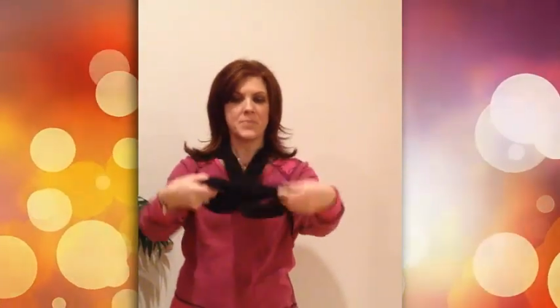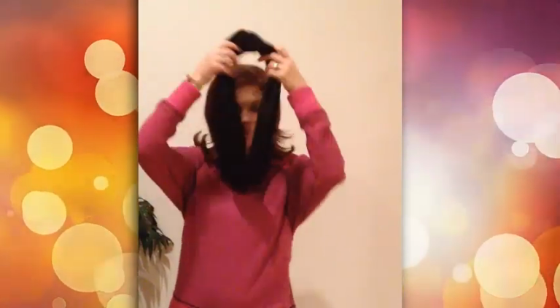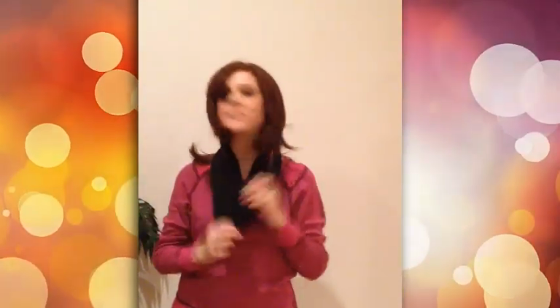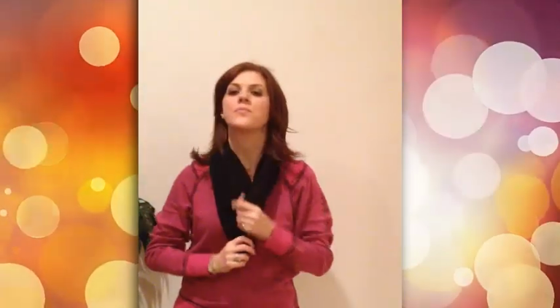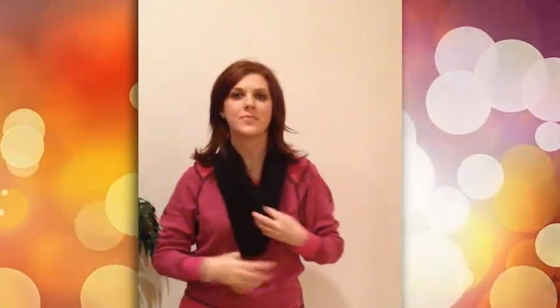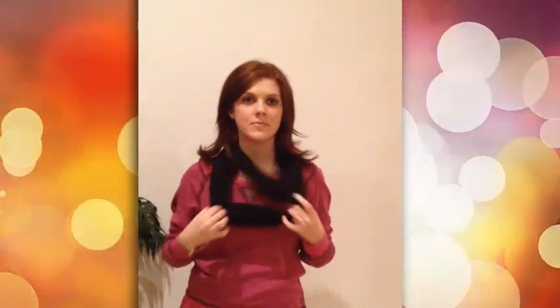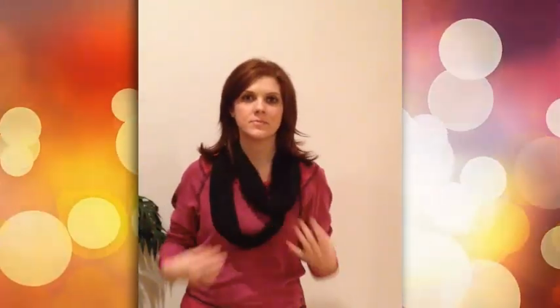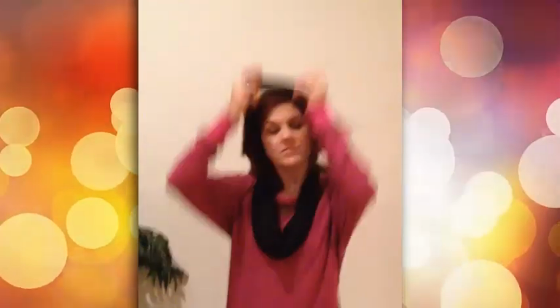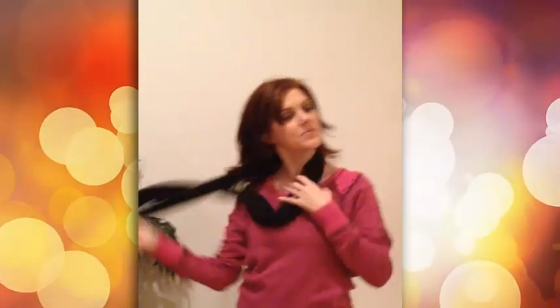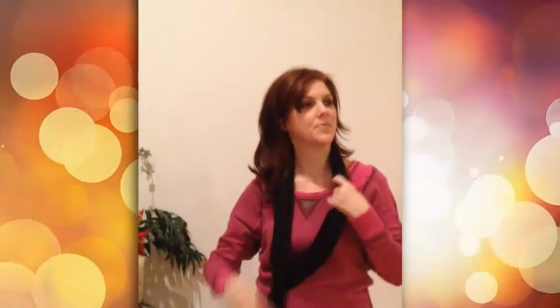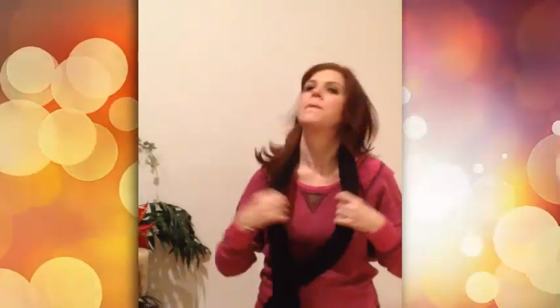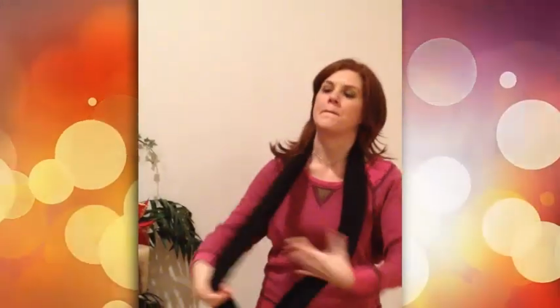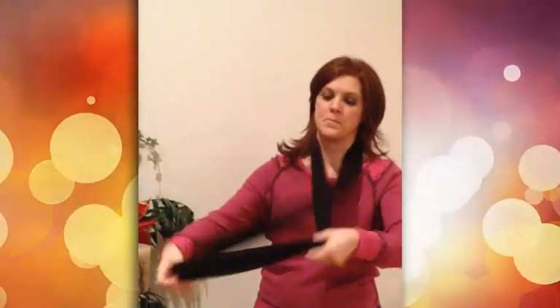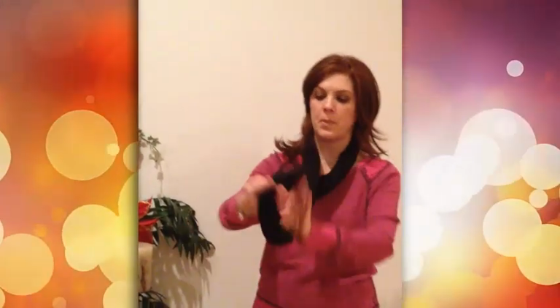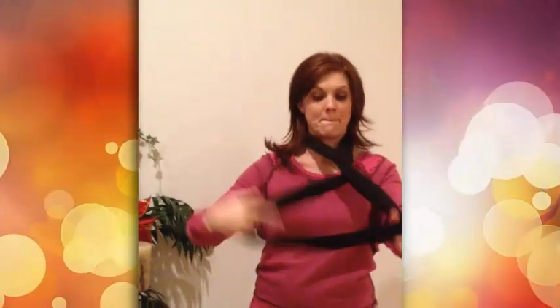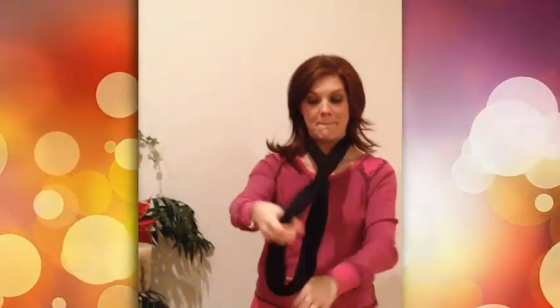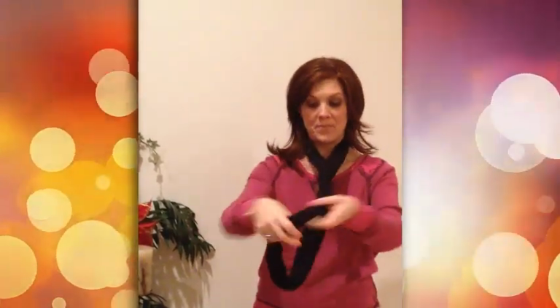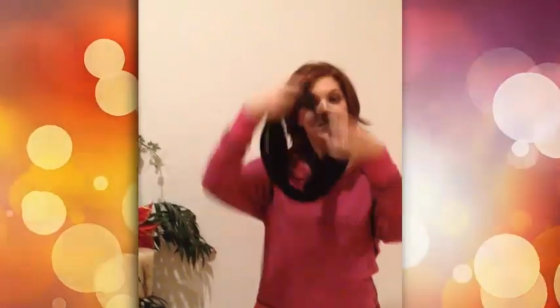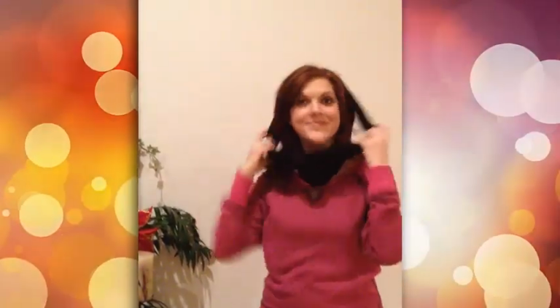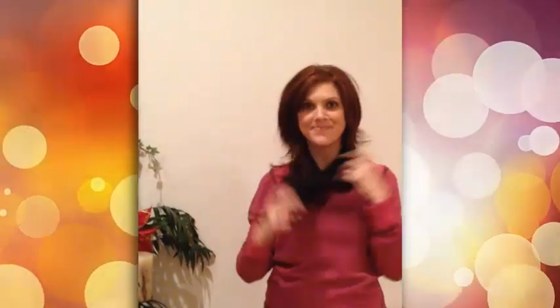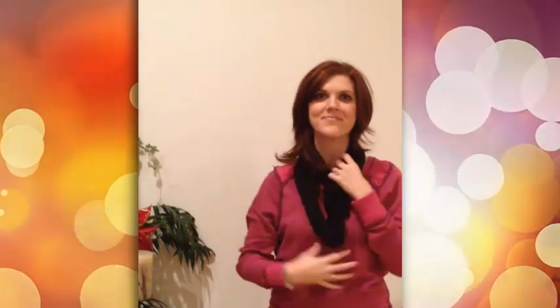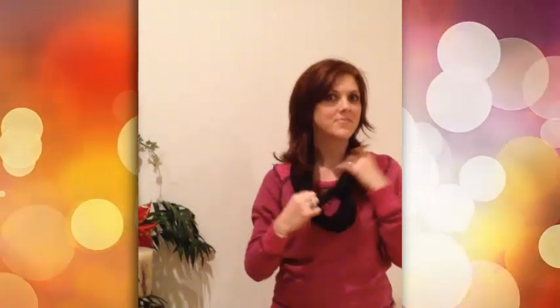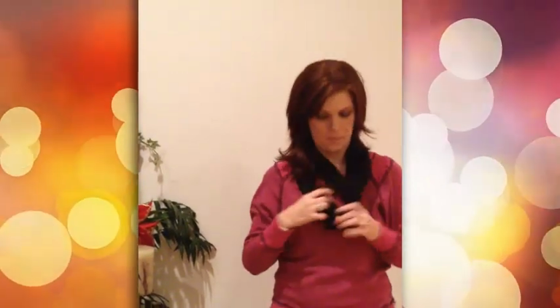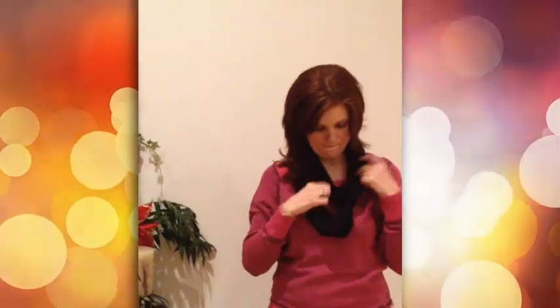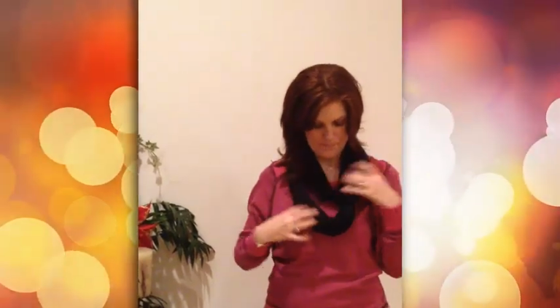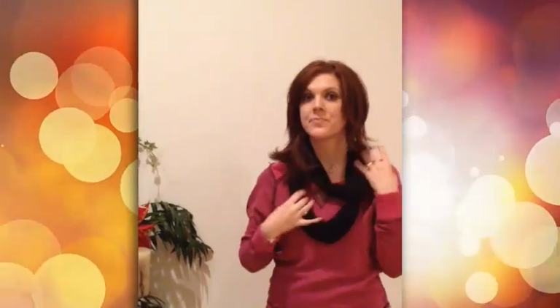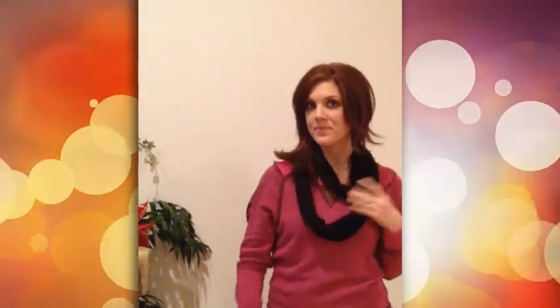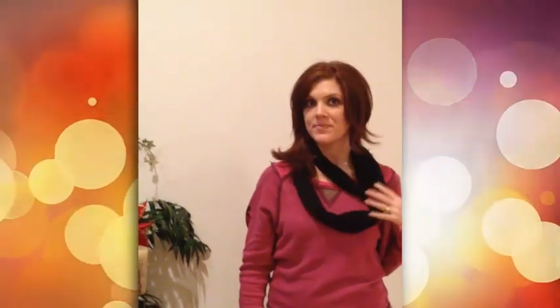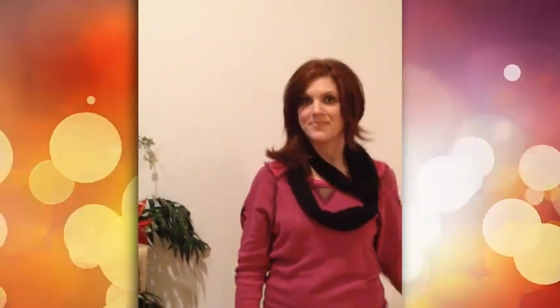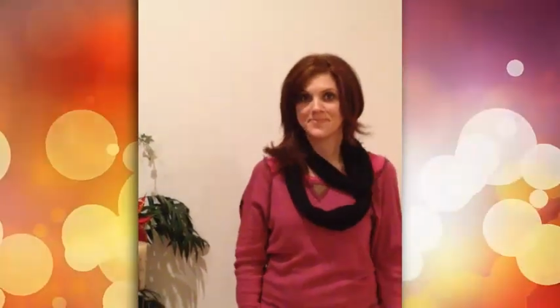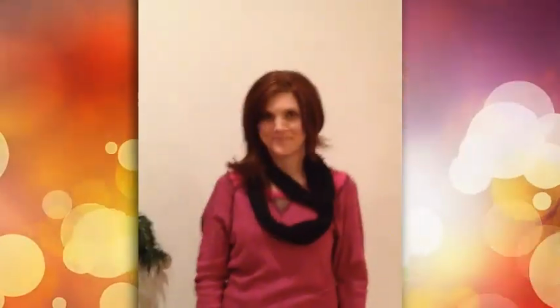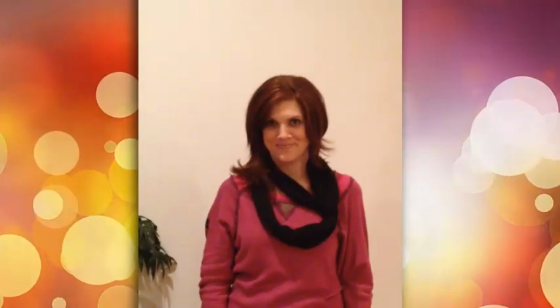Or you can take that and twist it and wrap it around your neck again, and there you have a nice little design. Take it and do a double twist for a little bit different look. Pull it over to the side and voila.